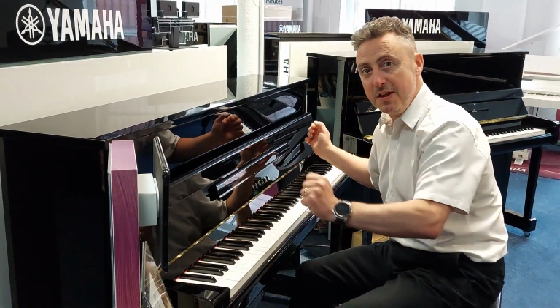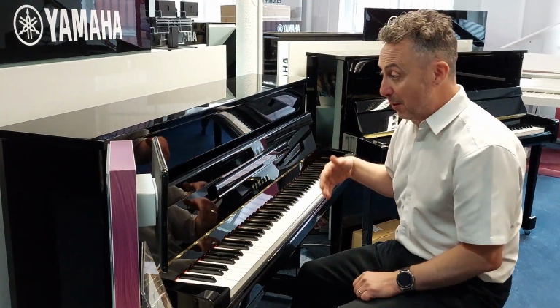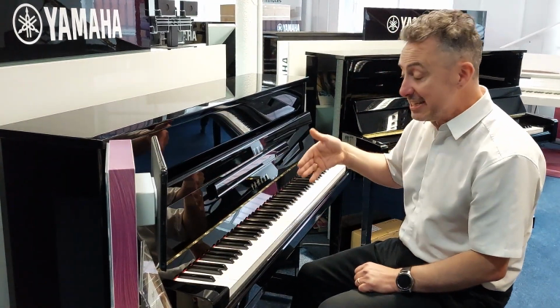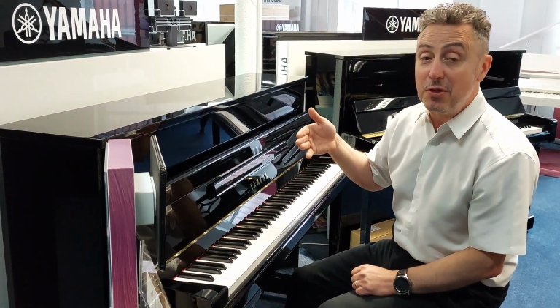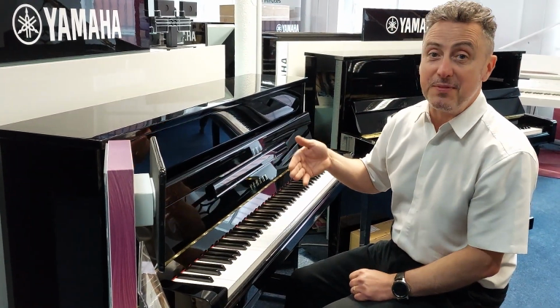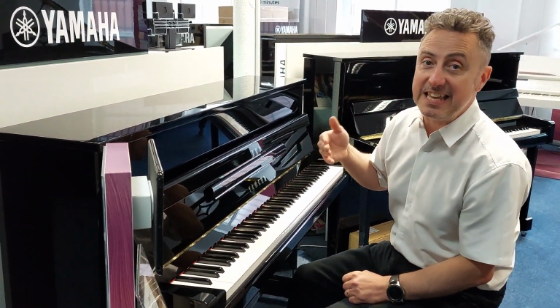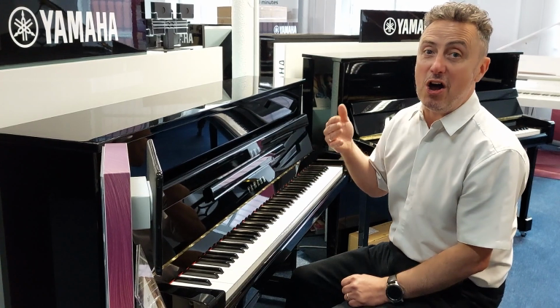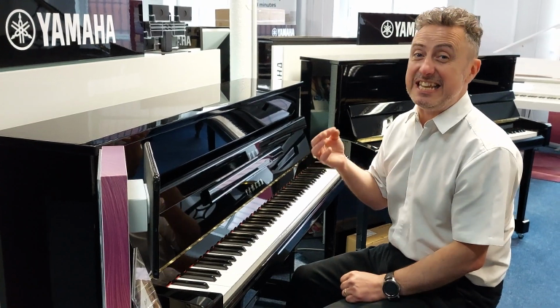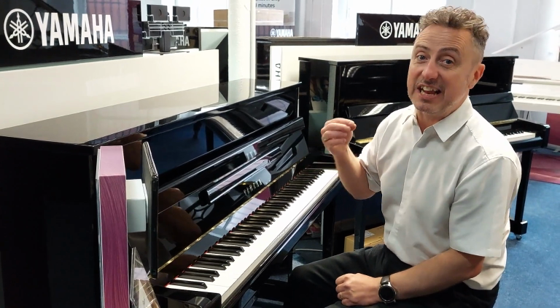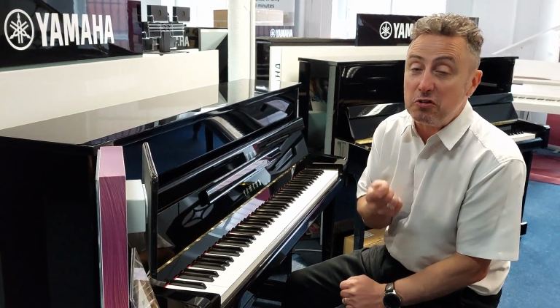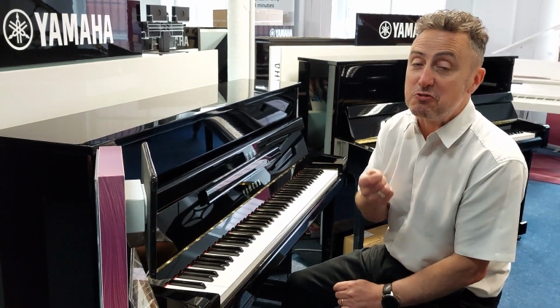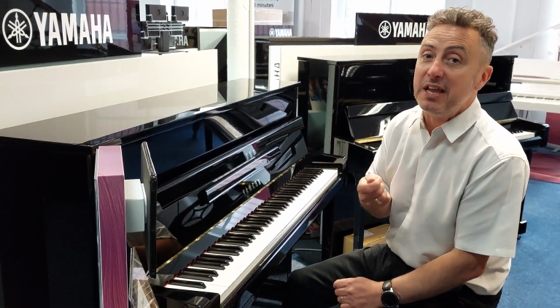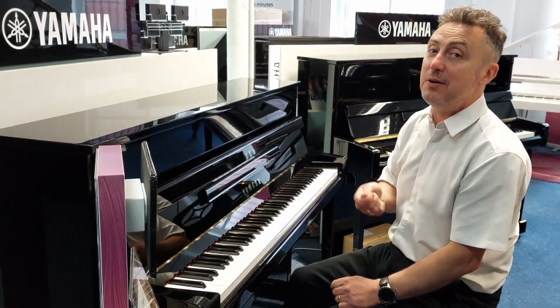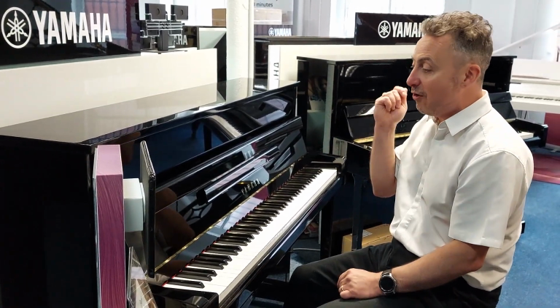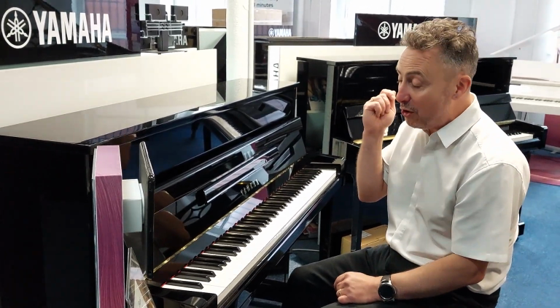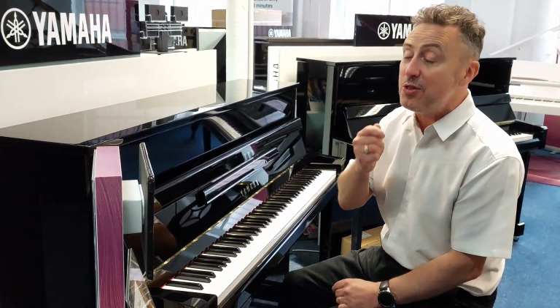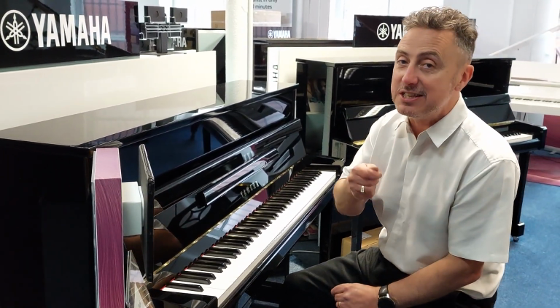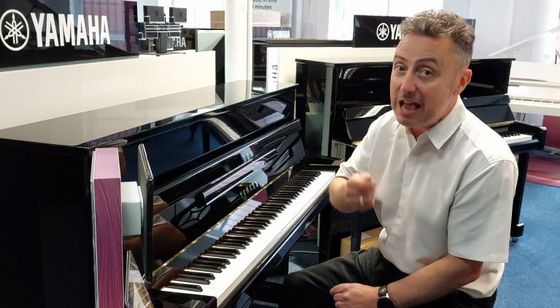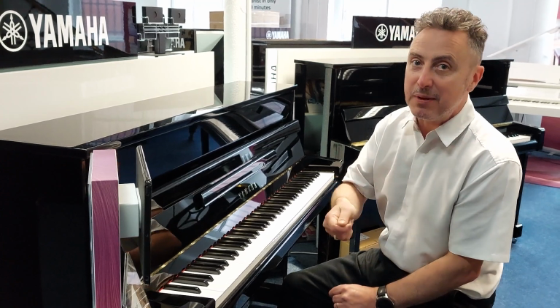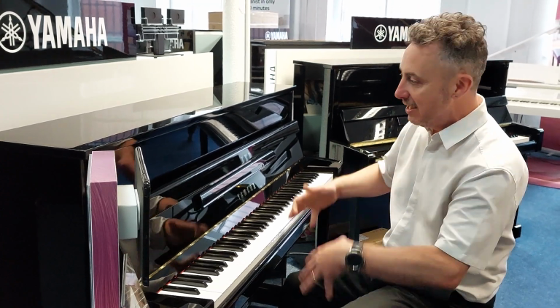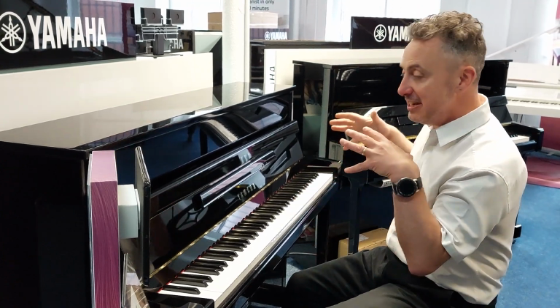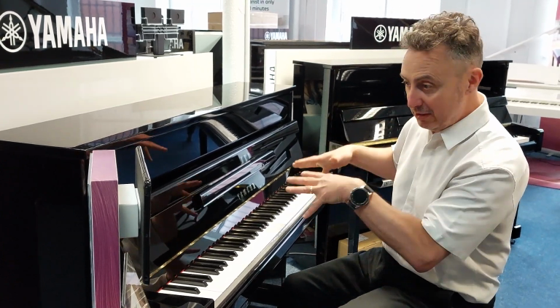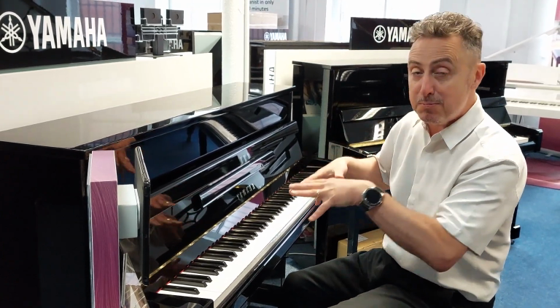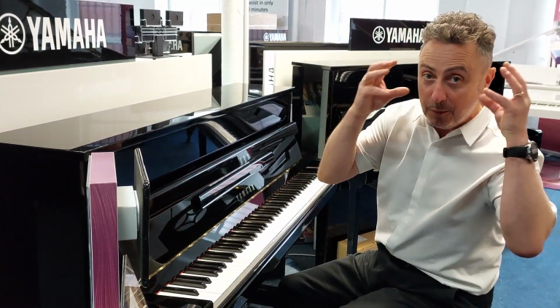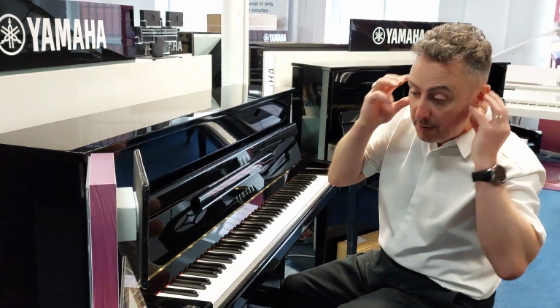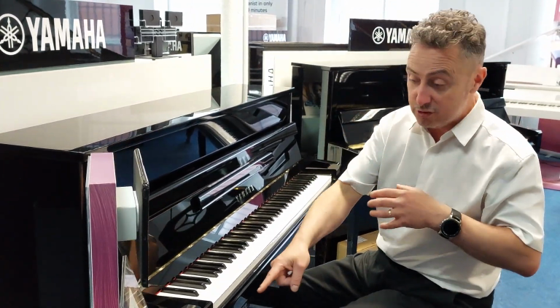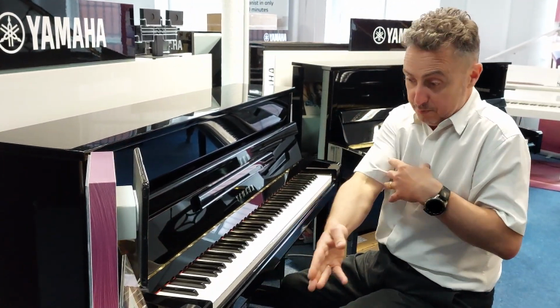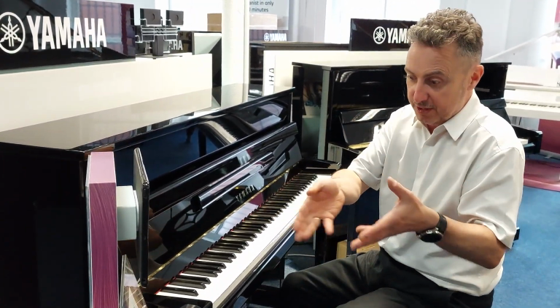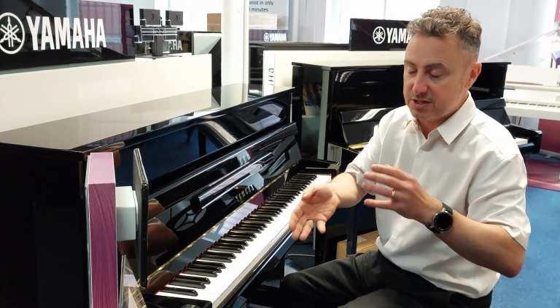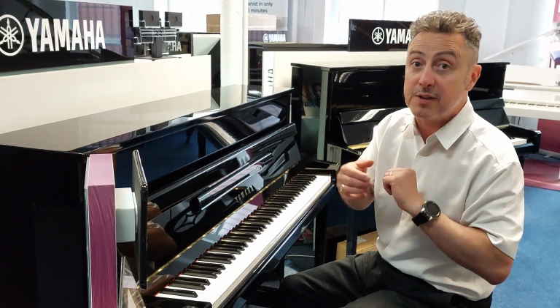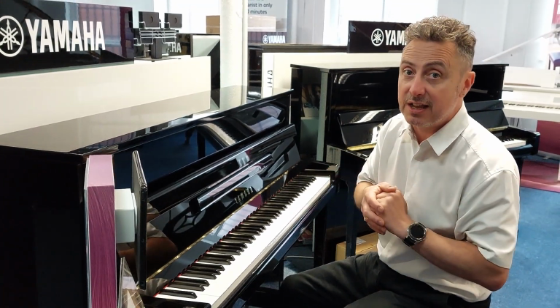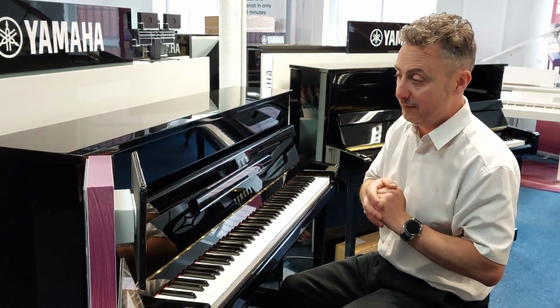What you're listening to here is a Yamaha CFX concert grand piano — it's over a hundred and thirty thousand pounds — and it's built into this piano. You can hear it through headphones or send it to an external application like Apple if you like.